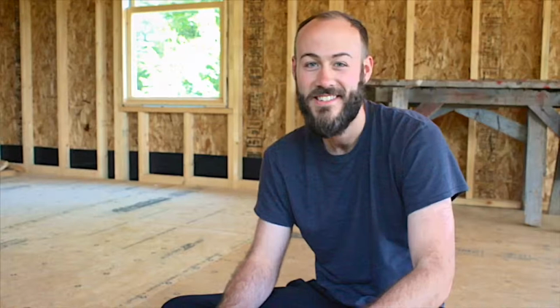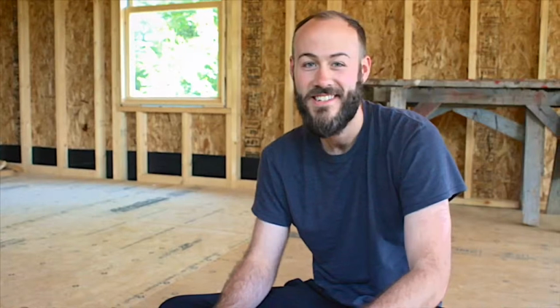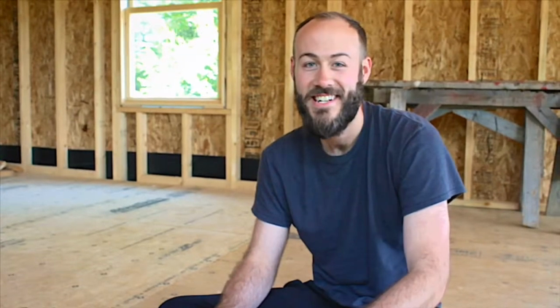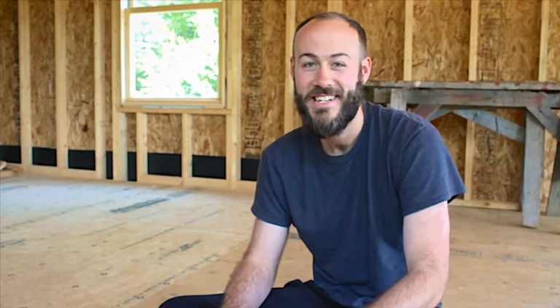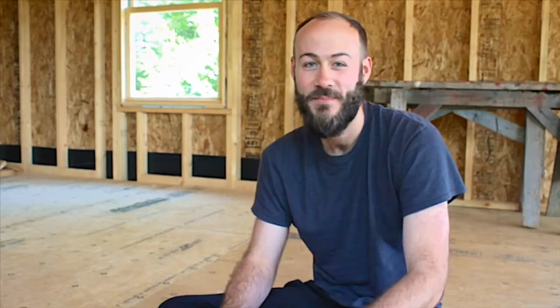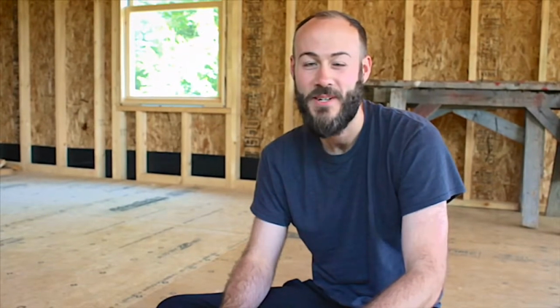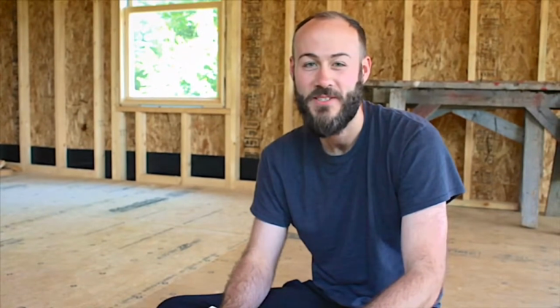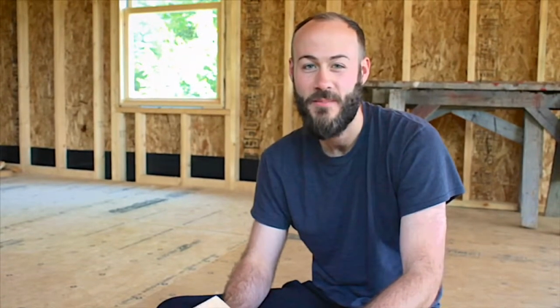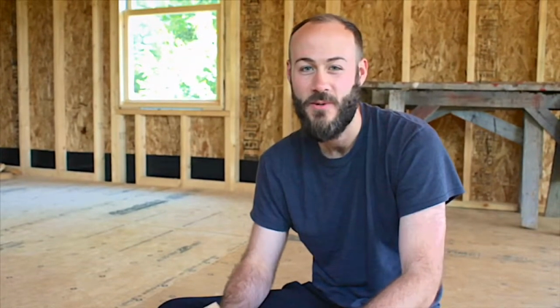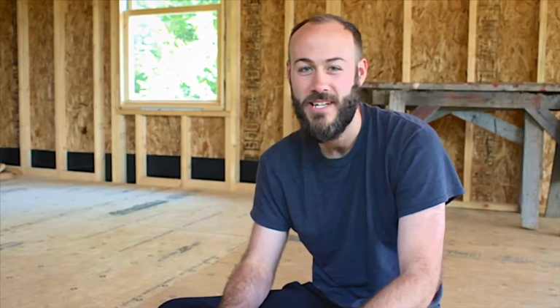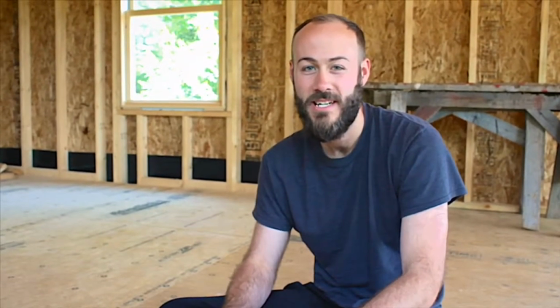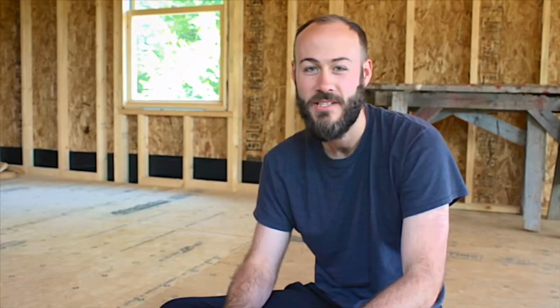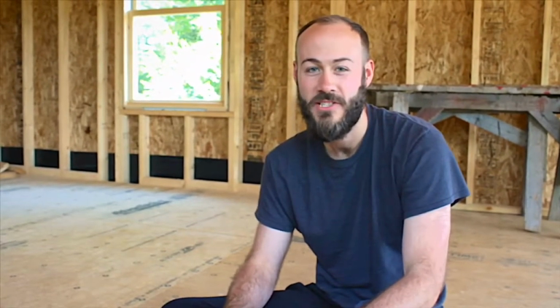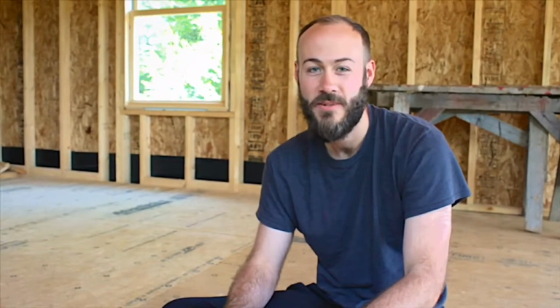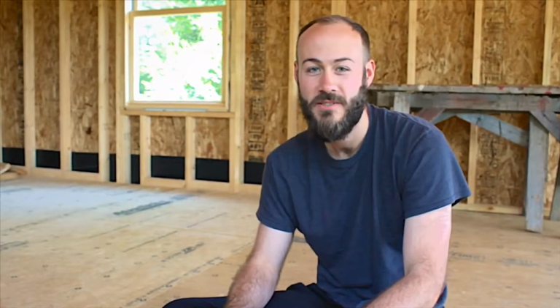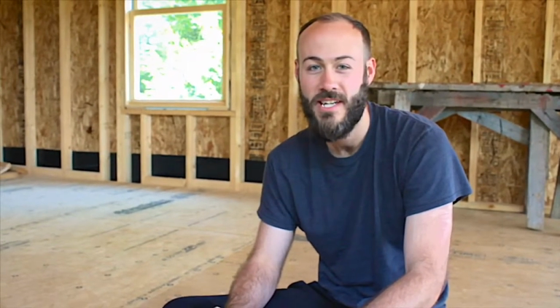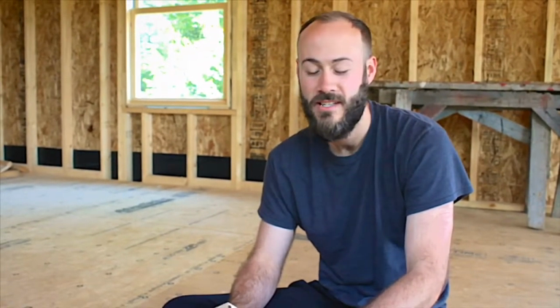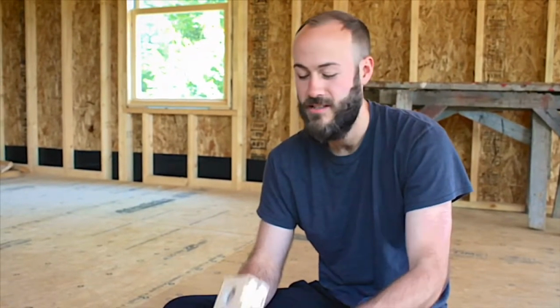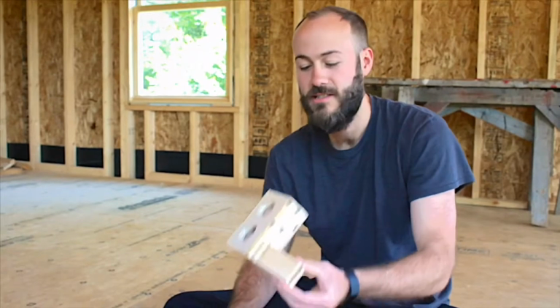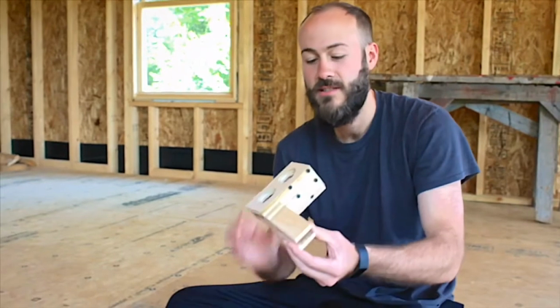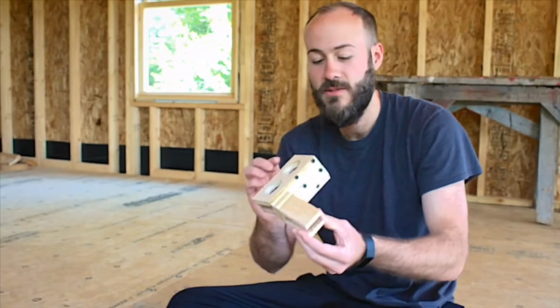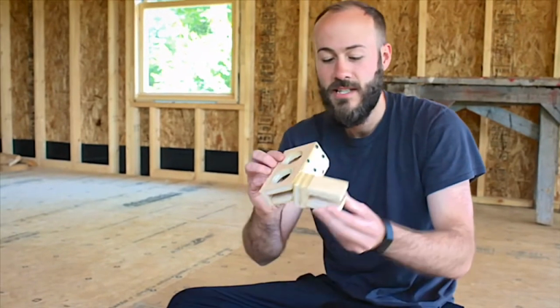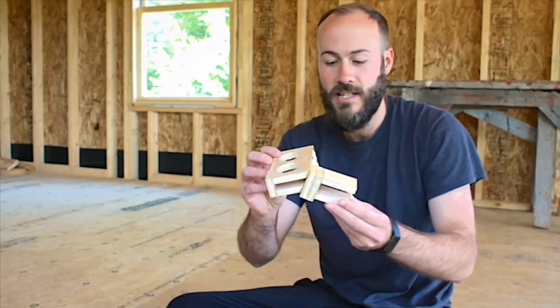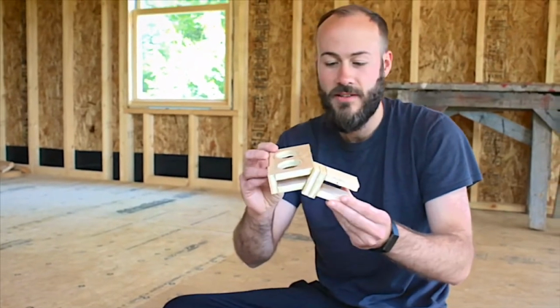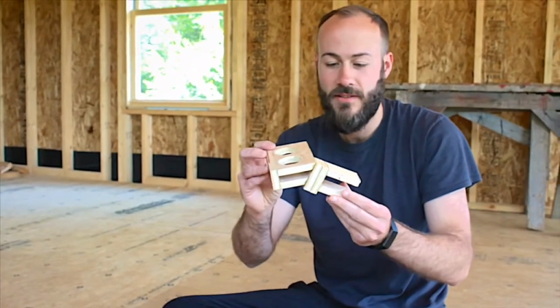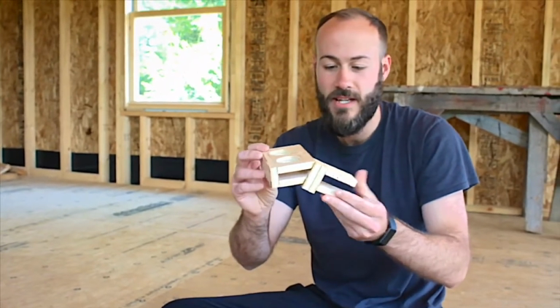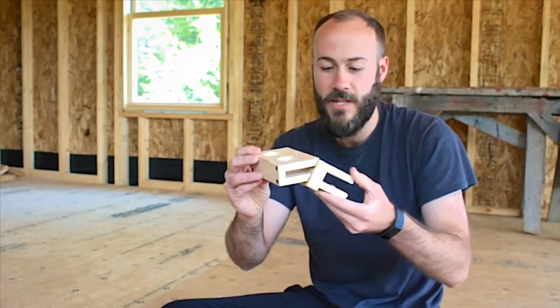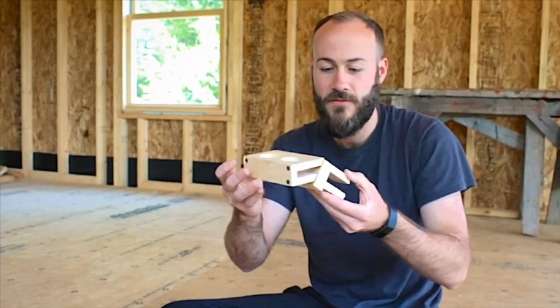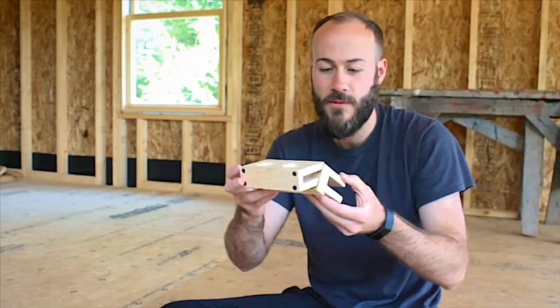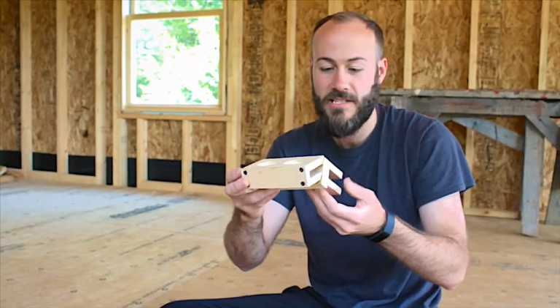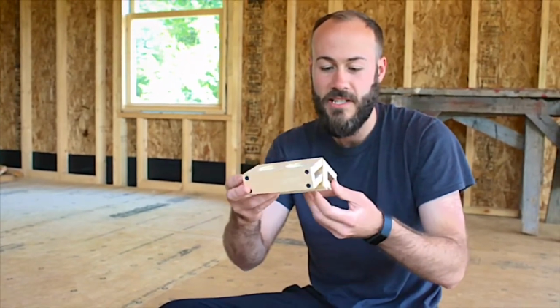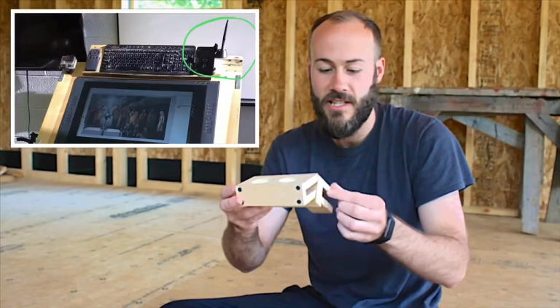Hi, I'm artist John McCoy and I wanted to share with you today this little thing I made for my Cintiq stand.